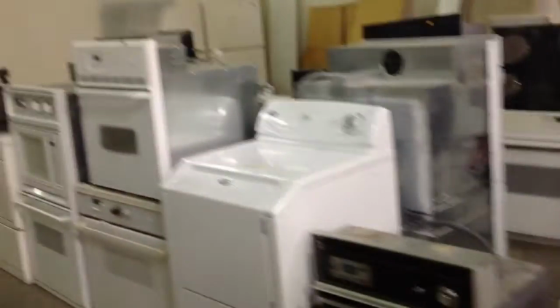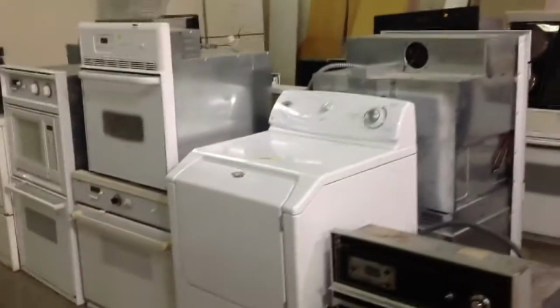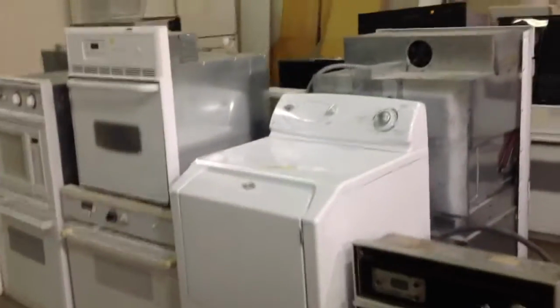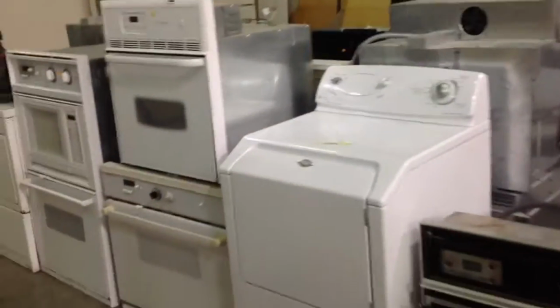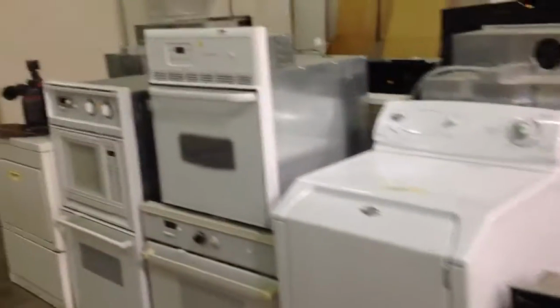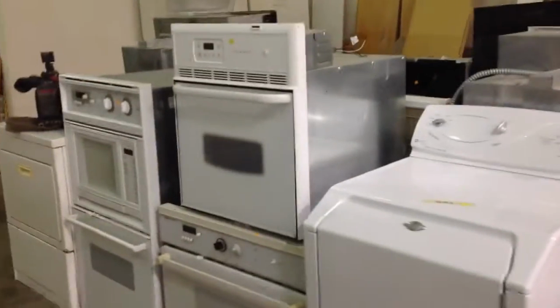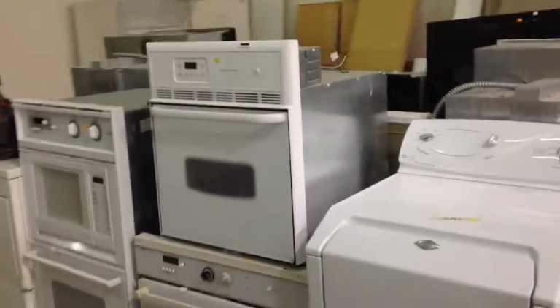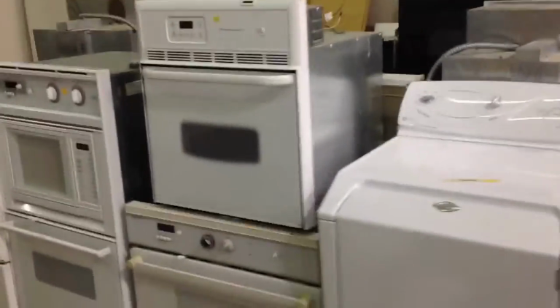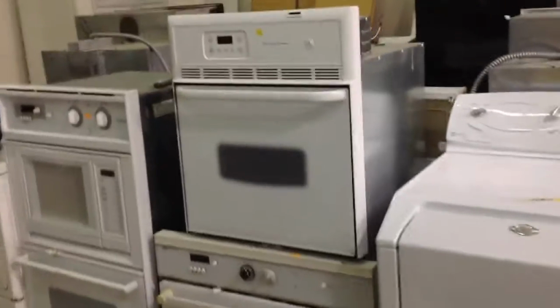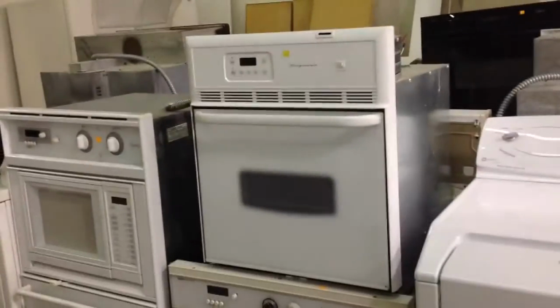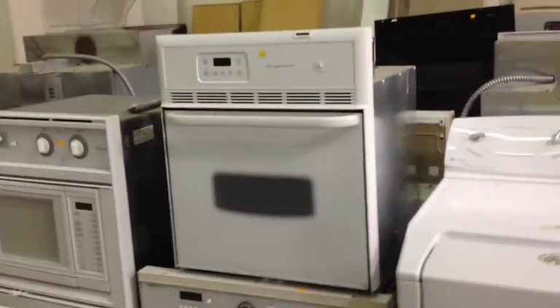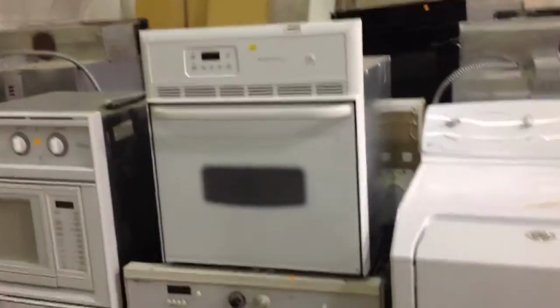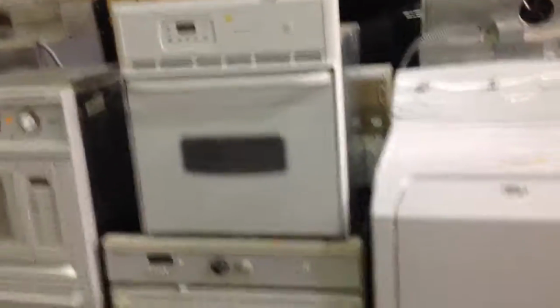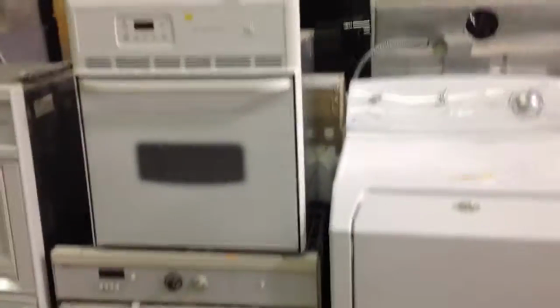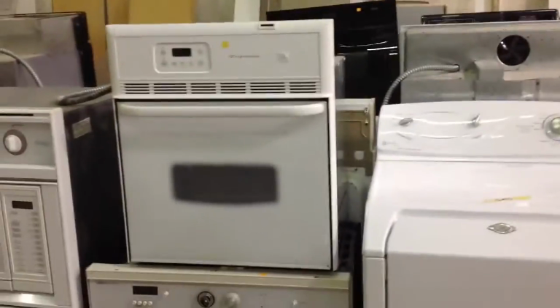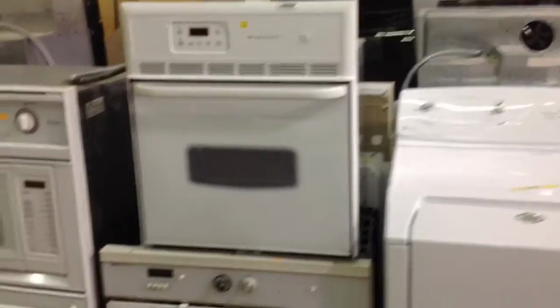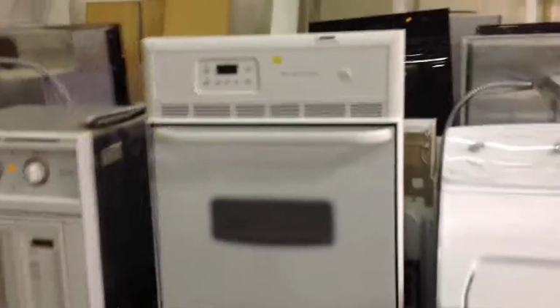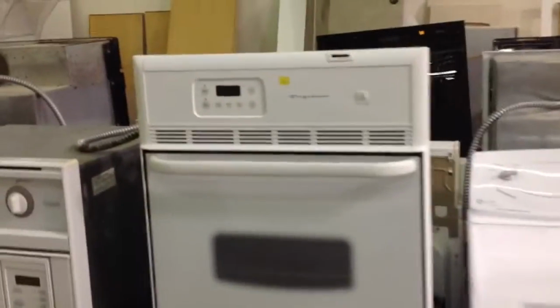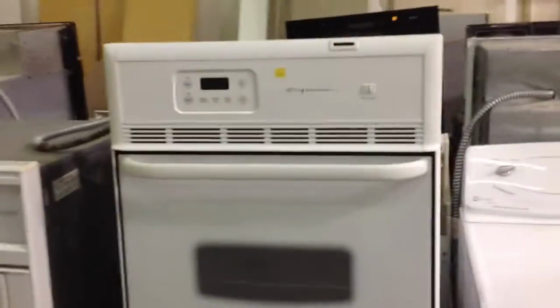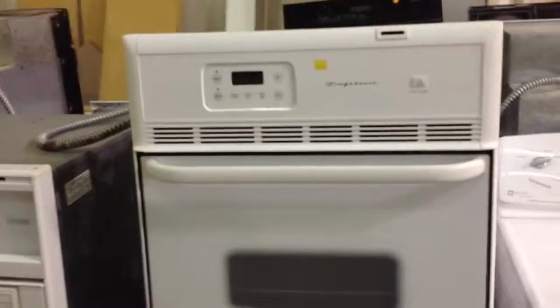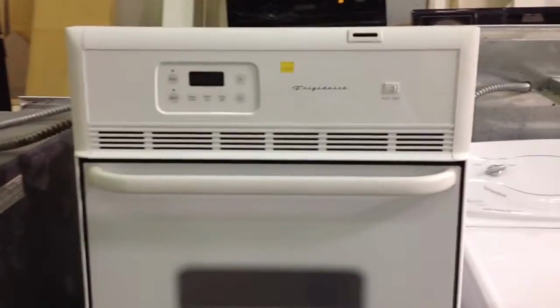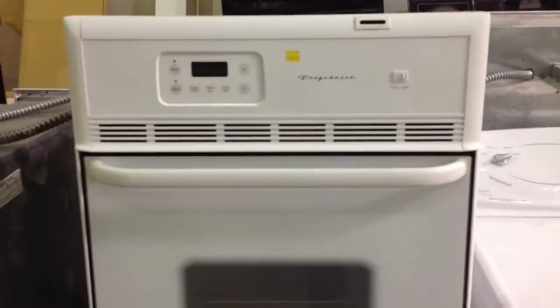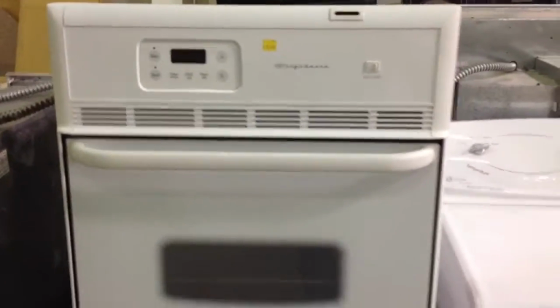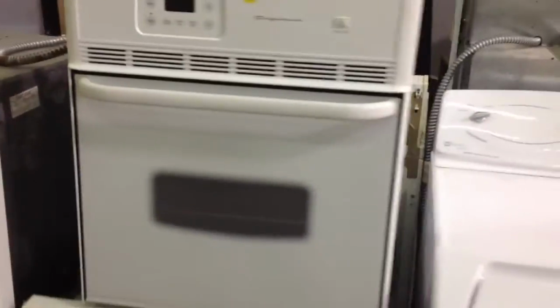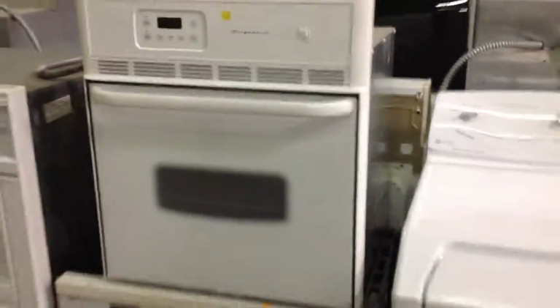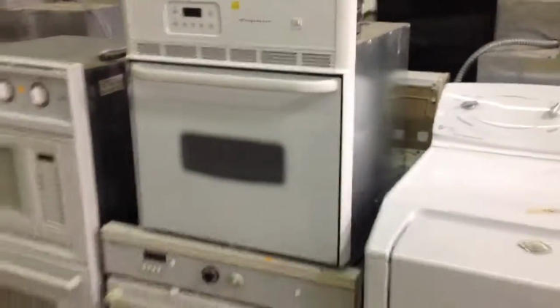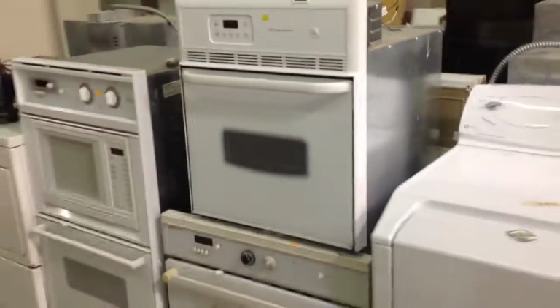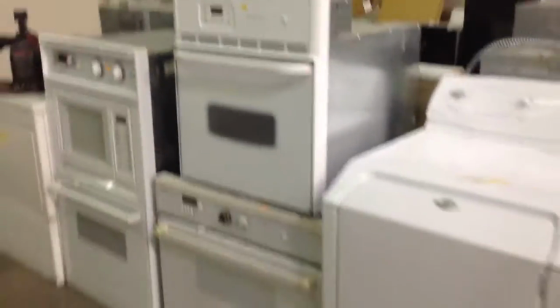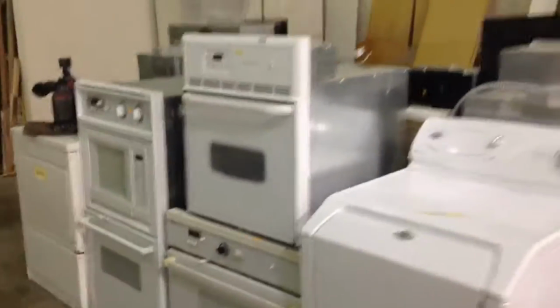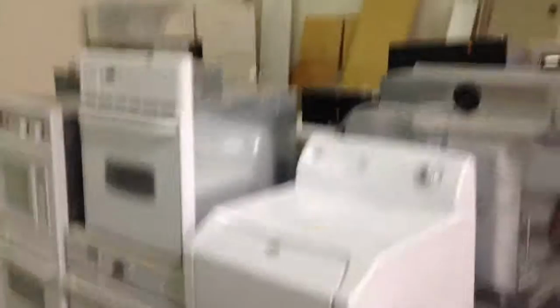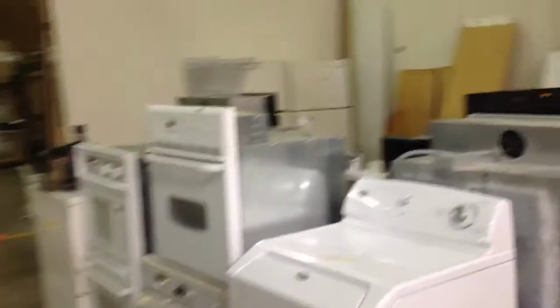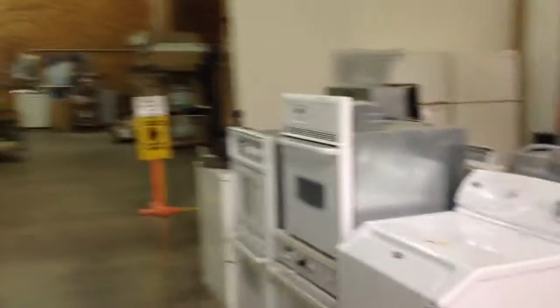What happens is these retail stores have a couple of scratch and dents and they're trying to get rid of those scratch and dents, so they donate them here. This is a used oven going for $90 — it's fairly brand new, has been used before, but again $90, you can't beat it.